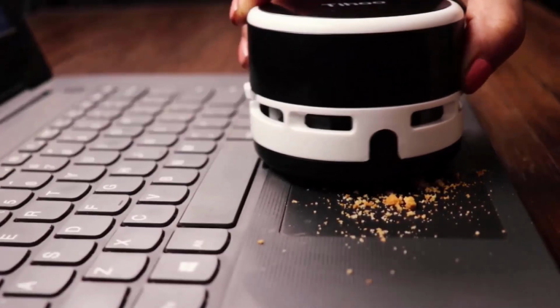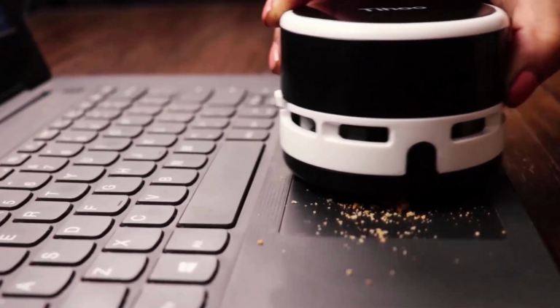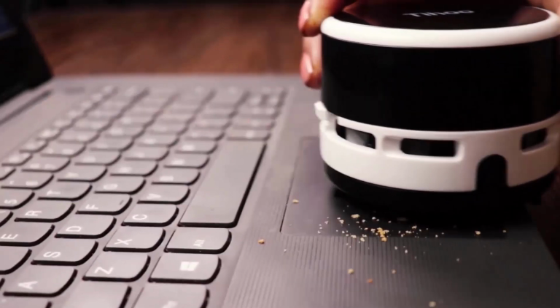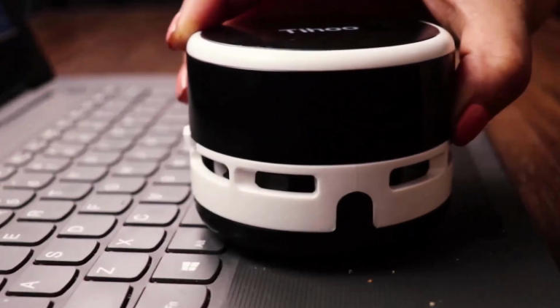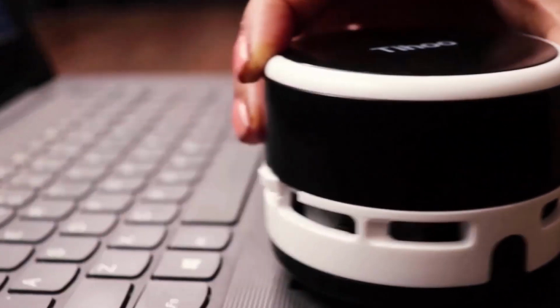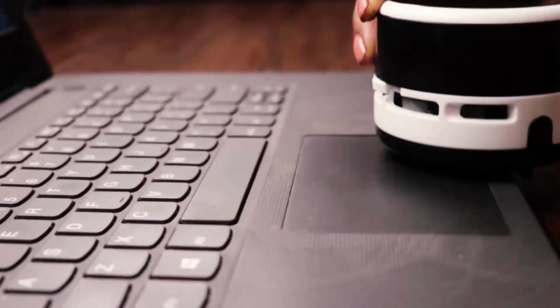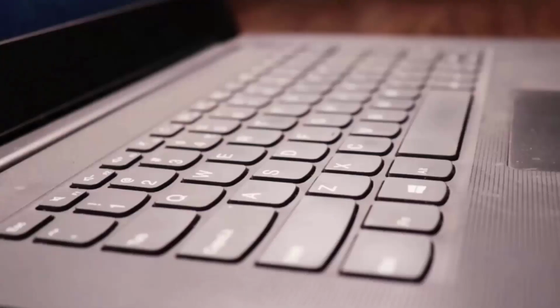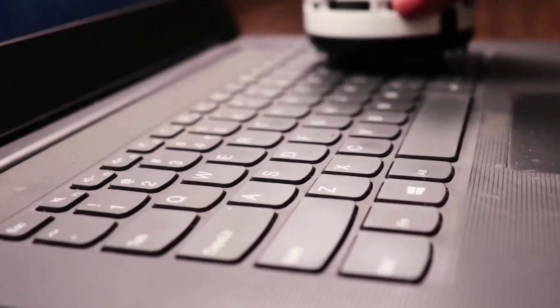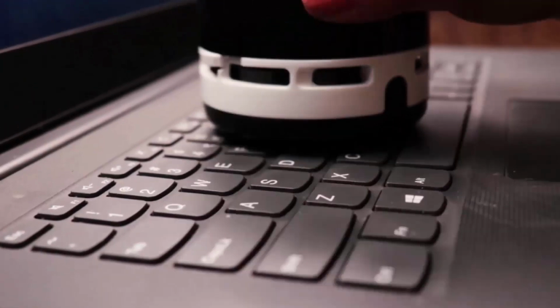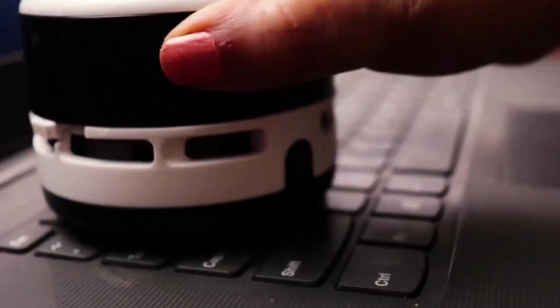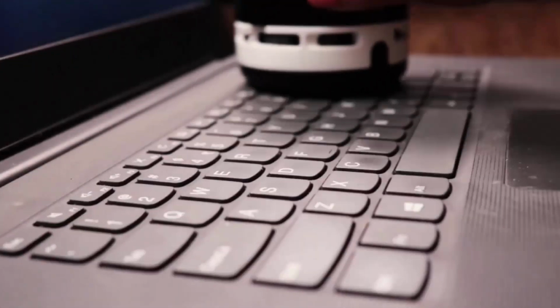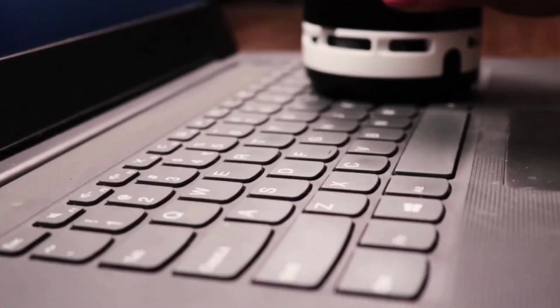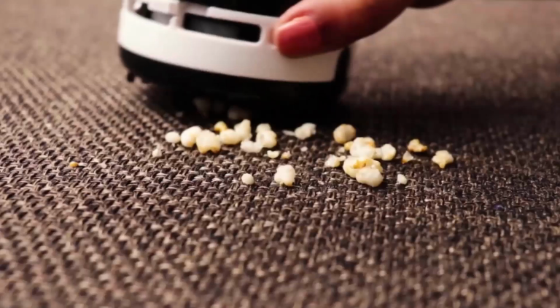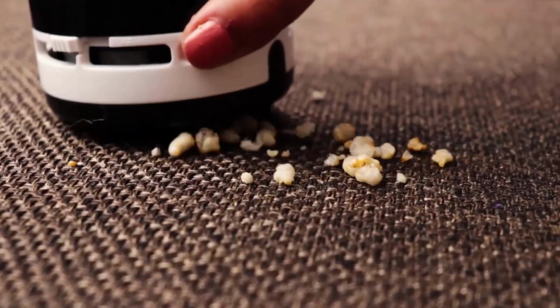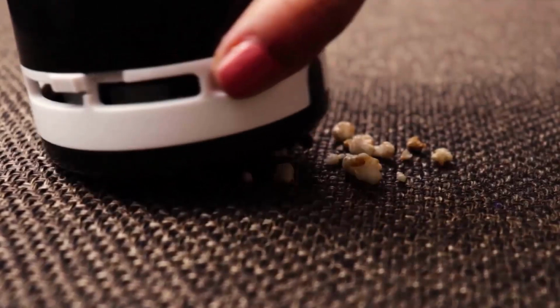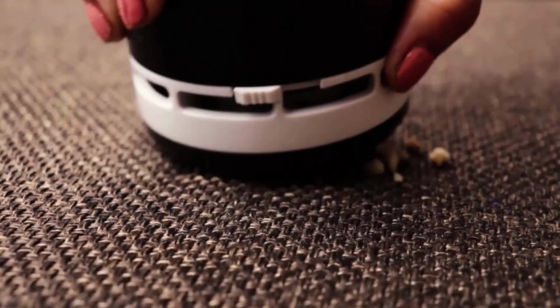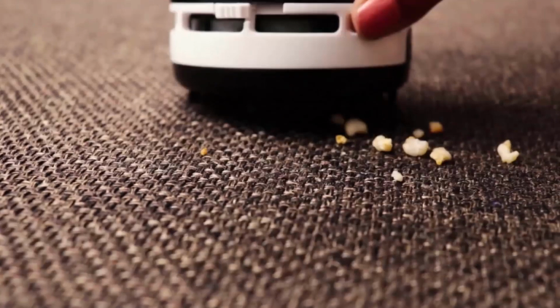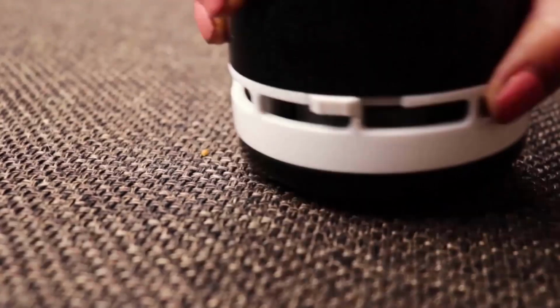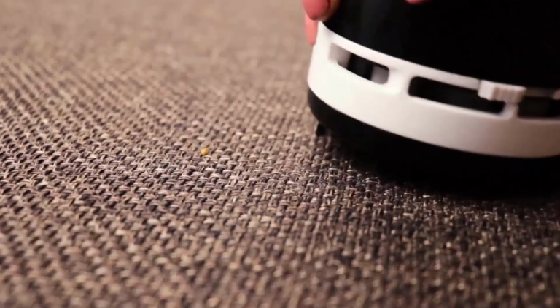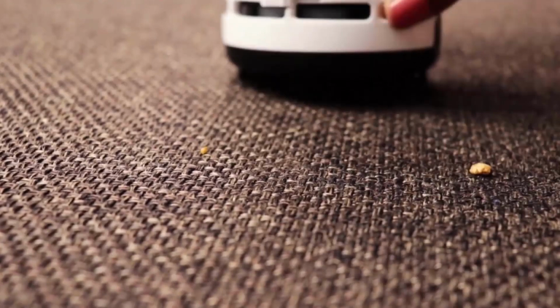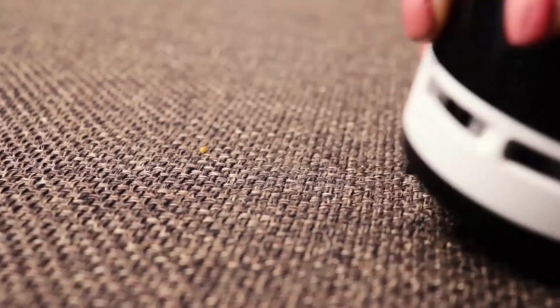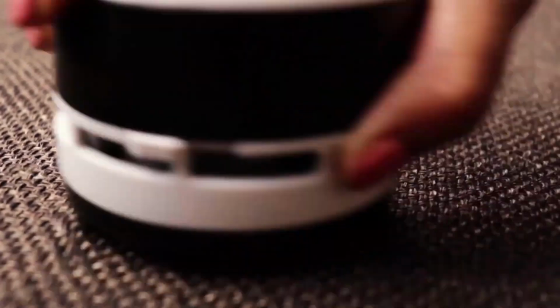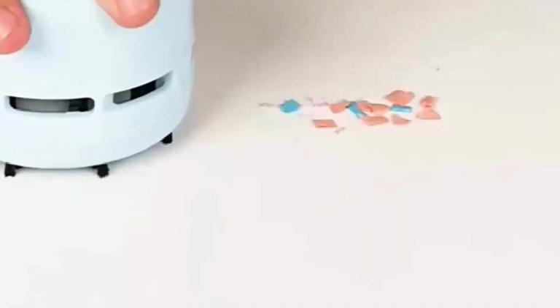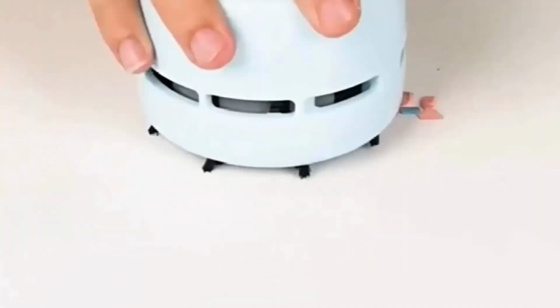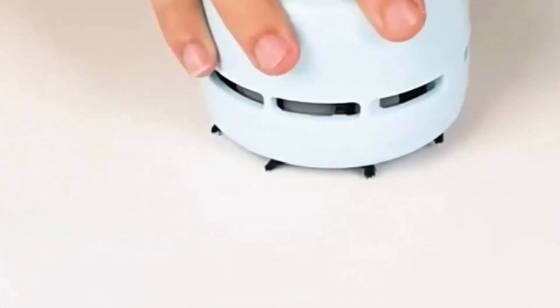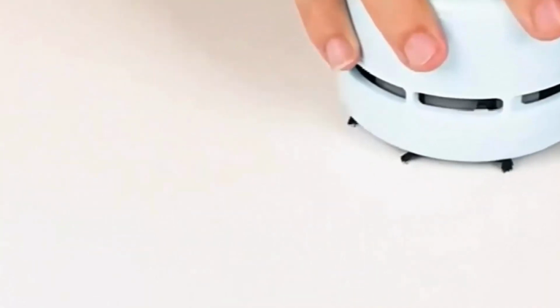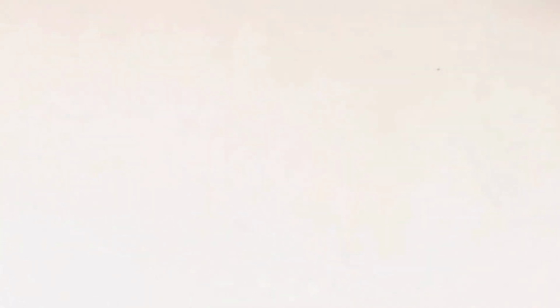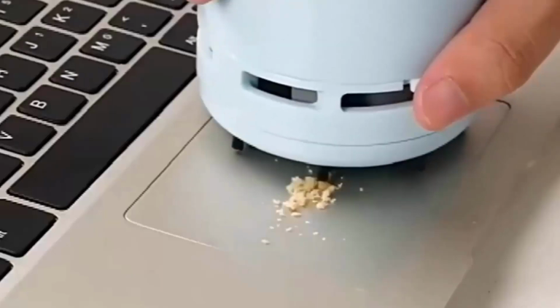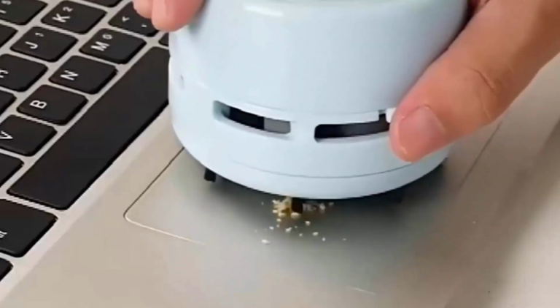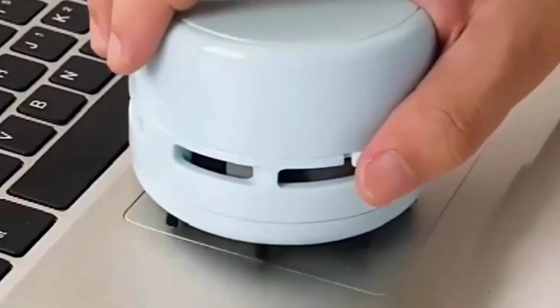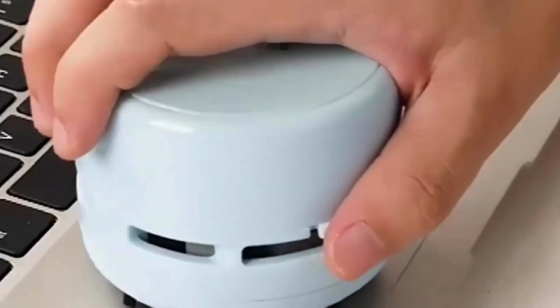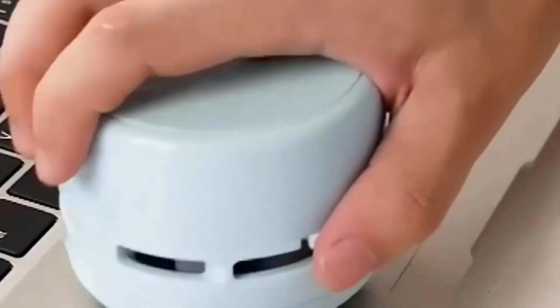It is a mini-size handy cleaner and can pick up crumbs, cat hair, apple seeds and grit on window sills, car seats, and a keyboard. It is suitable for homes, offices and cars.